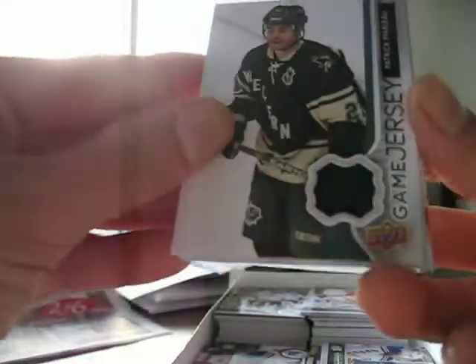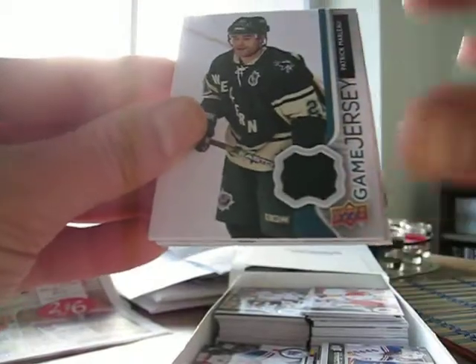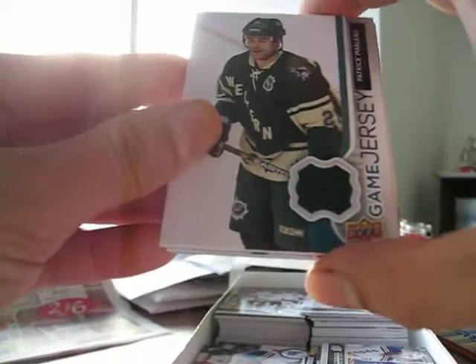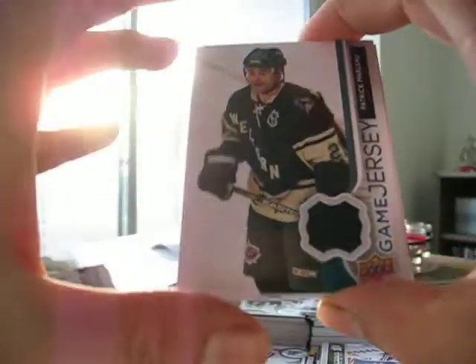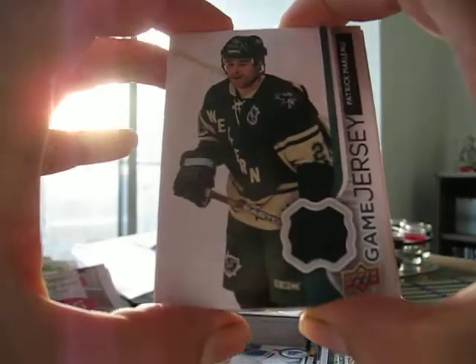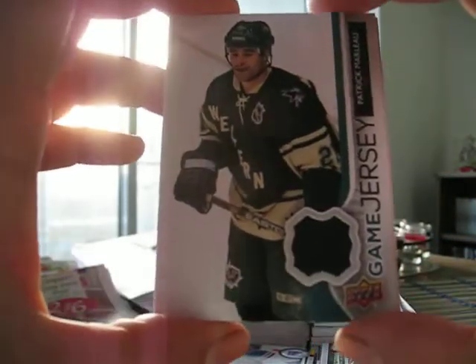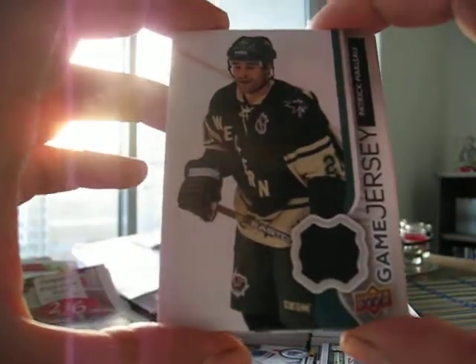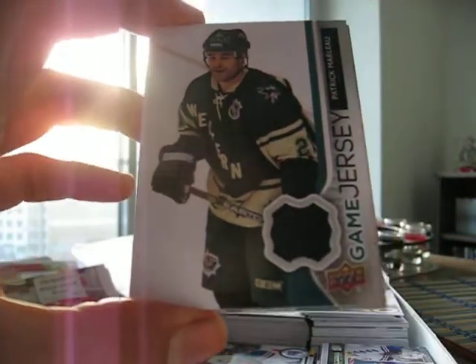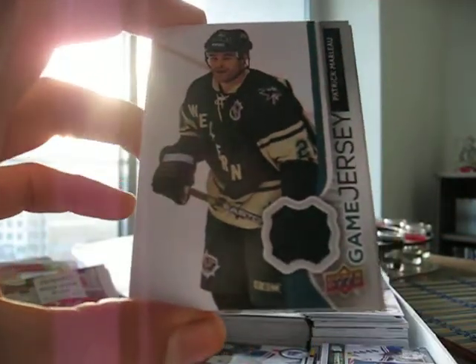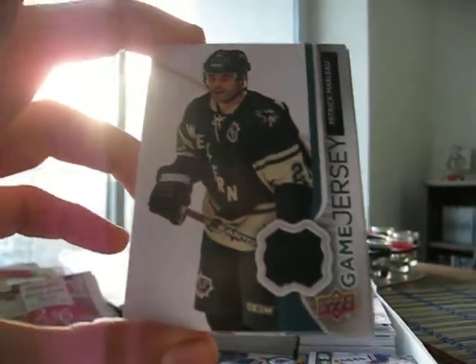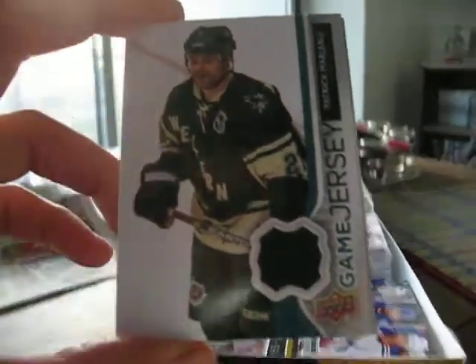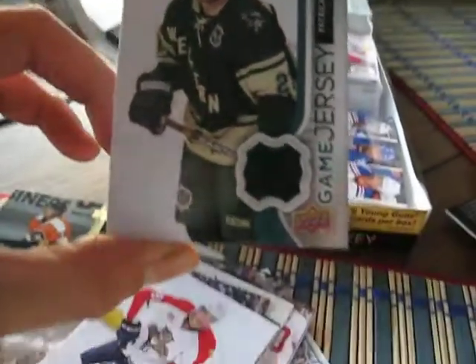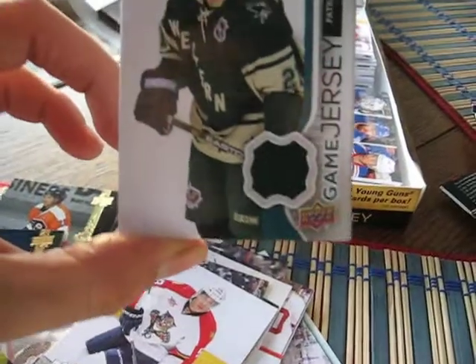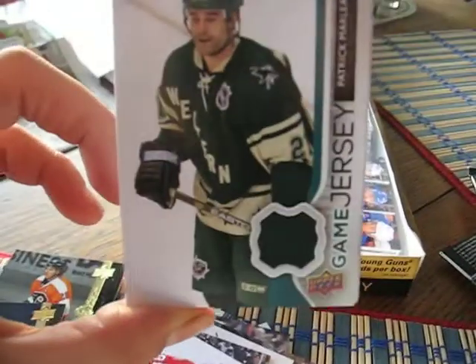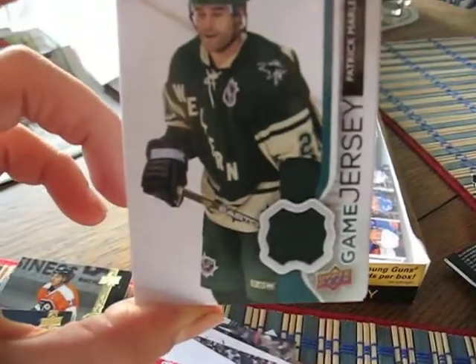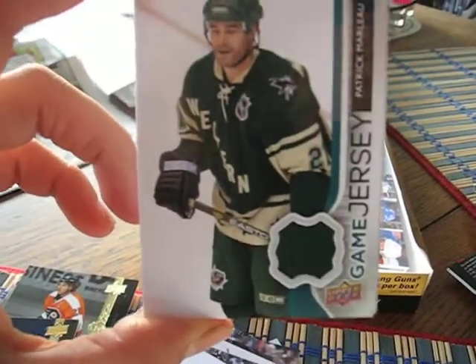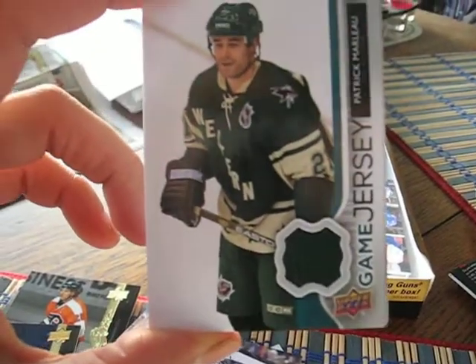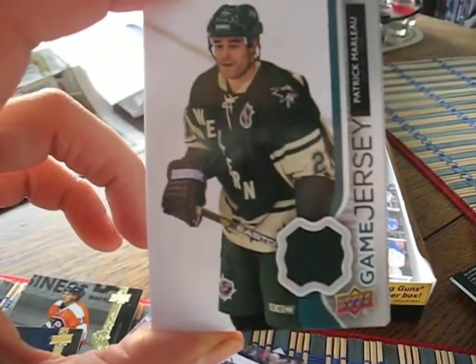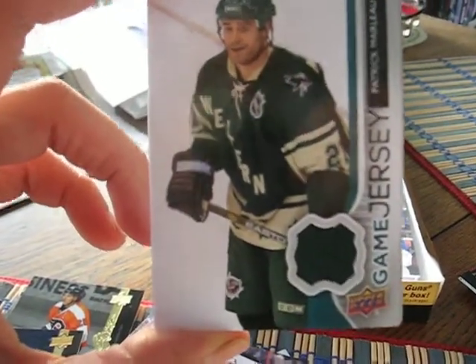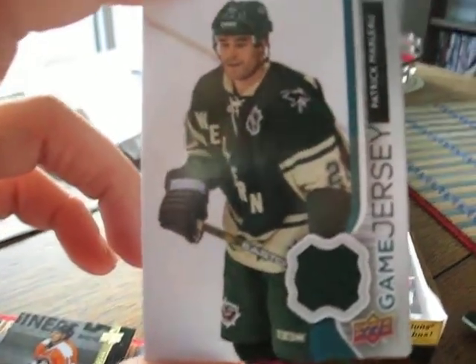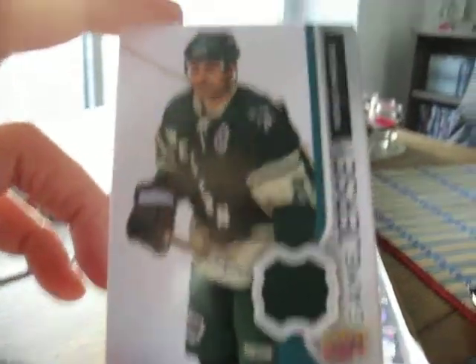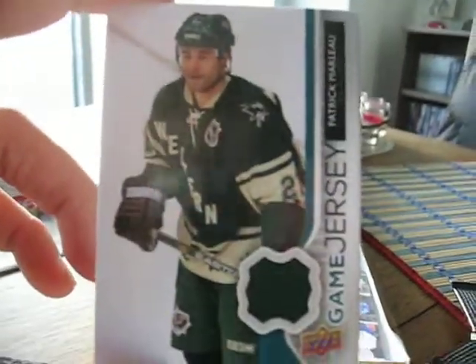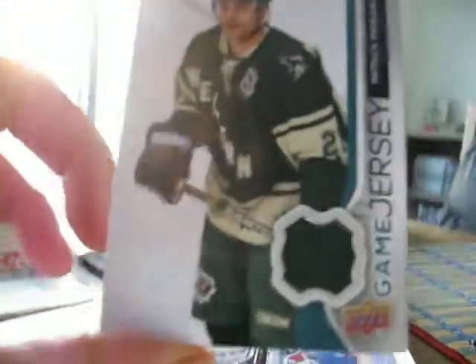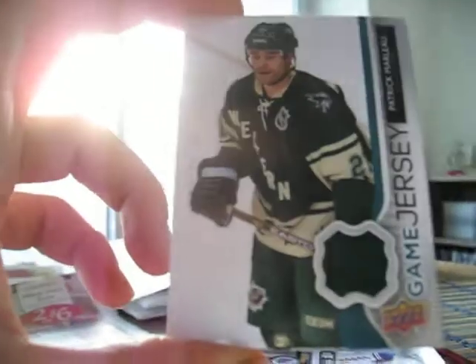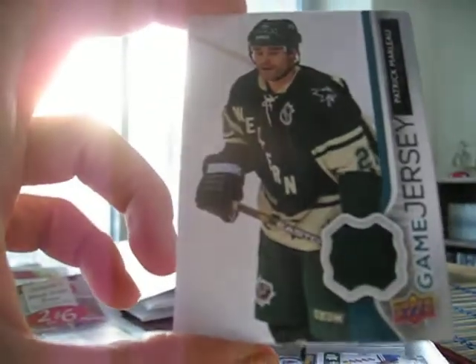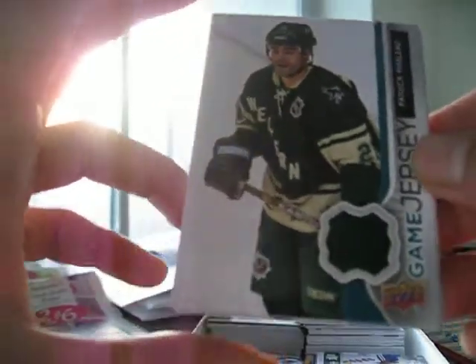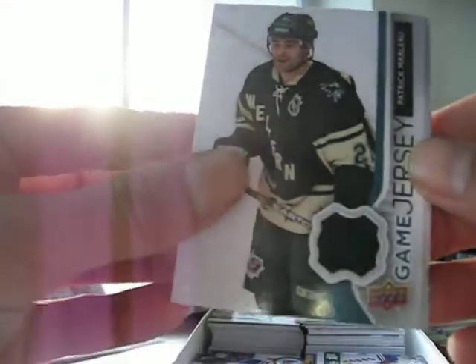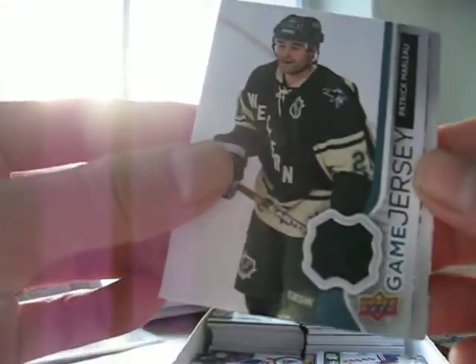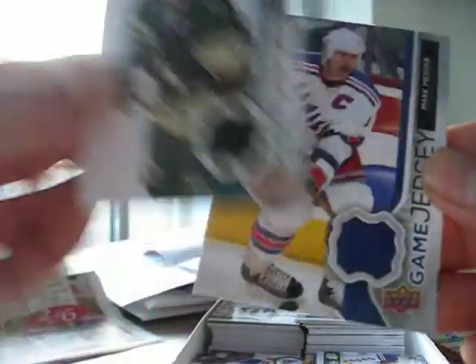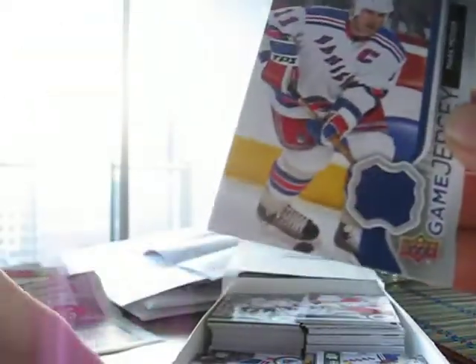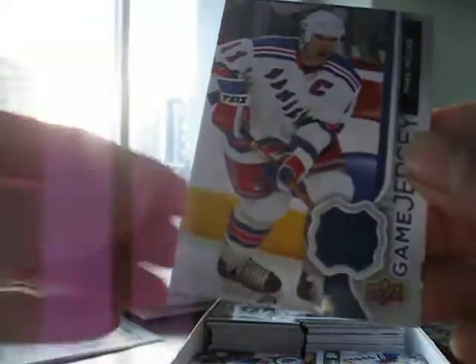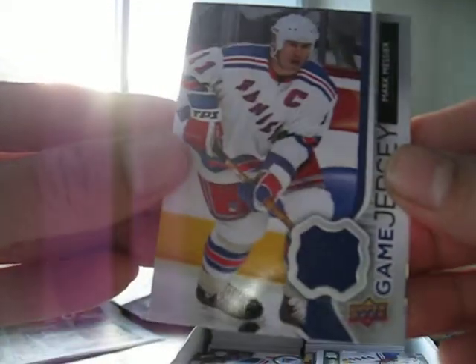You get 2 jersey cards in a box. I got Patrick Marlow — he's wearing a Western All-Star Game jersey, which is neat — and I got a Marc Messier jersey.